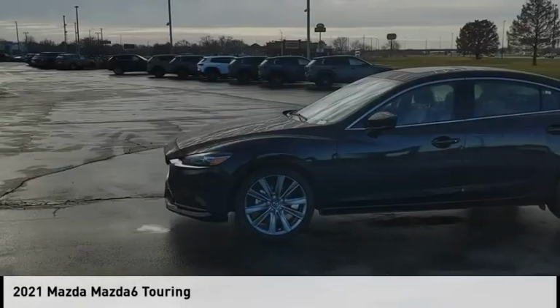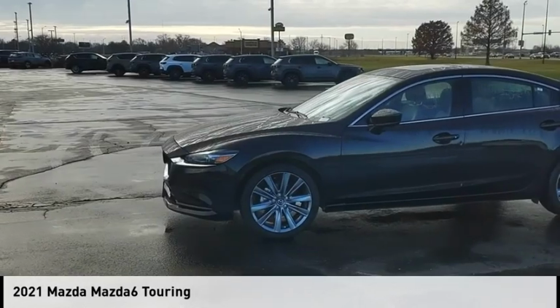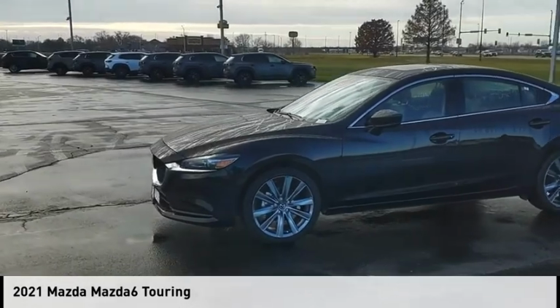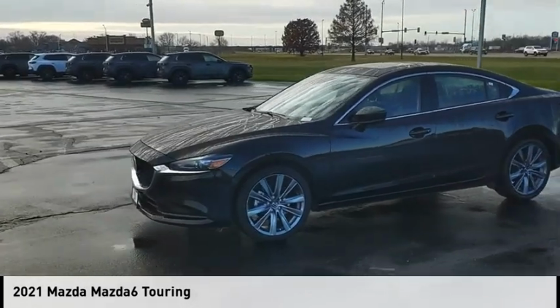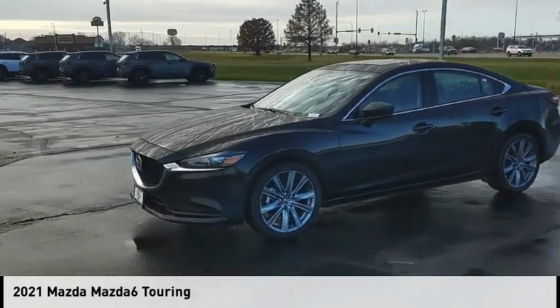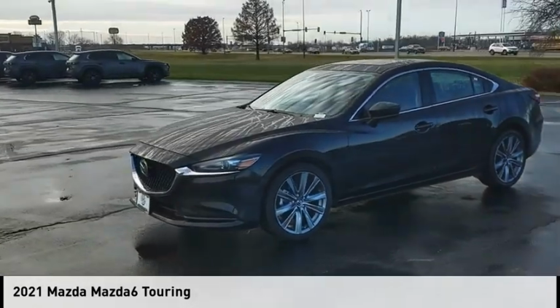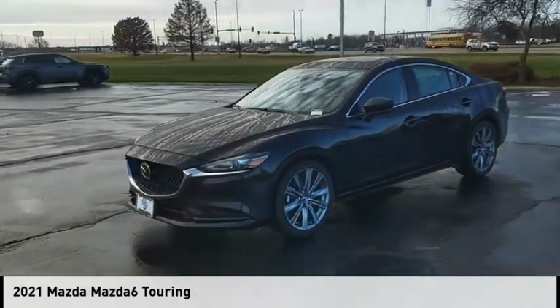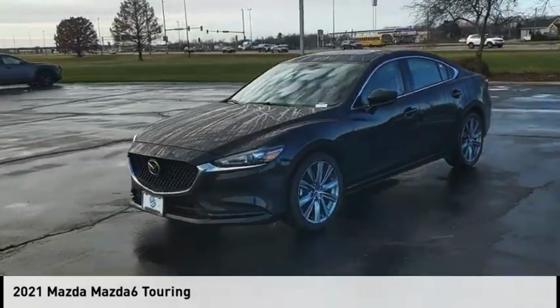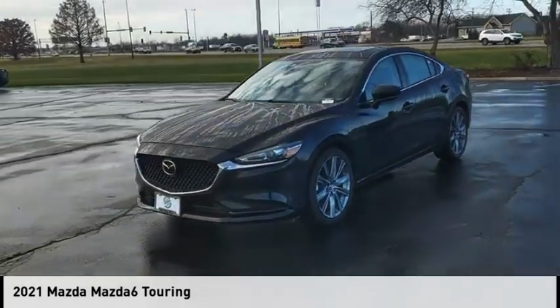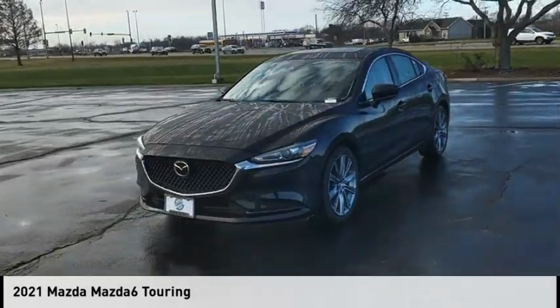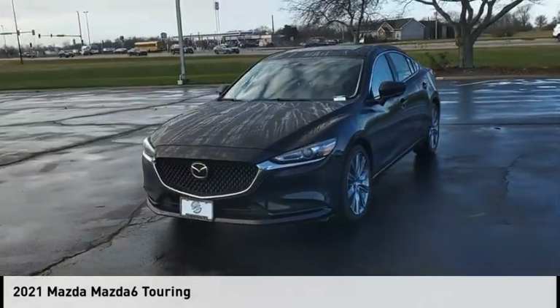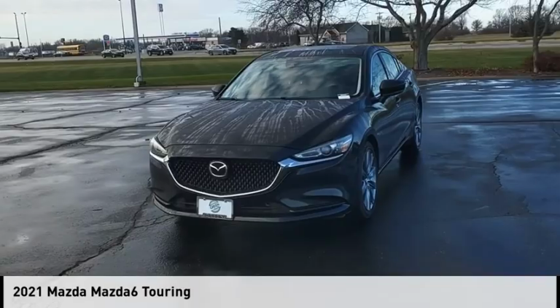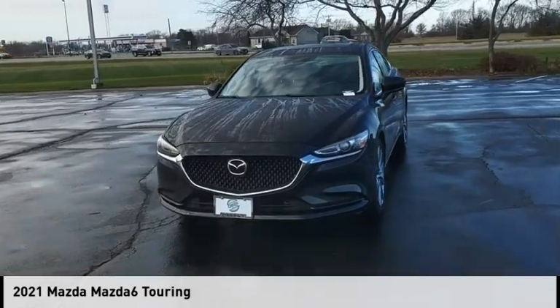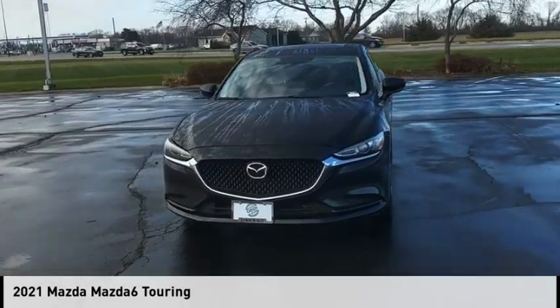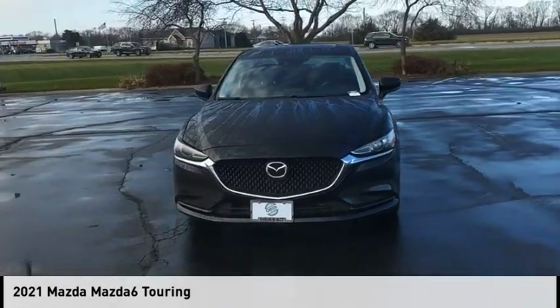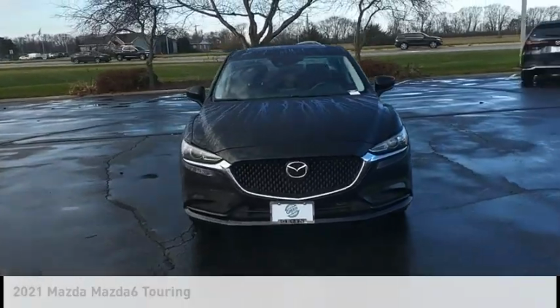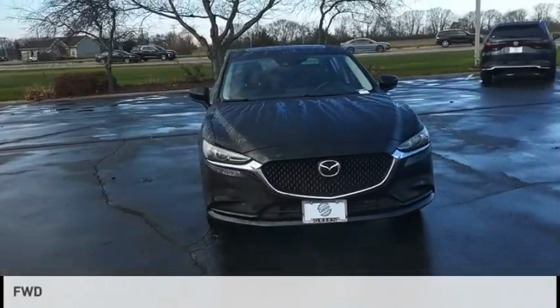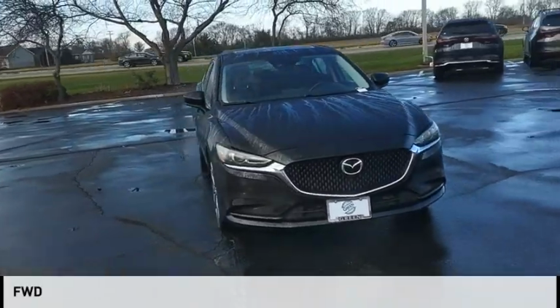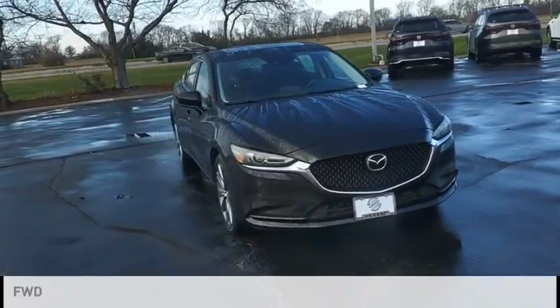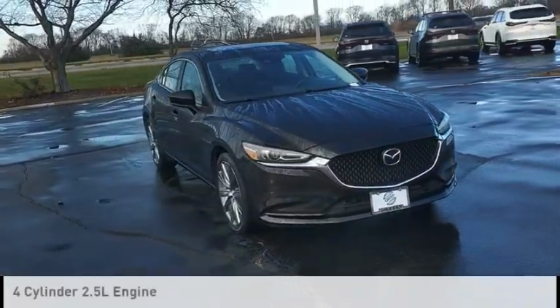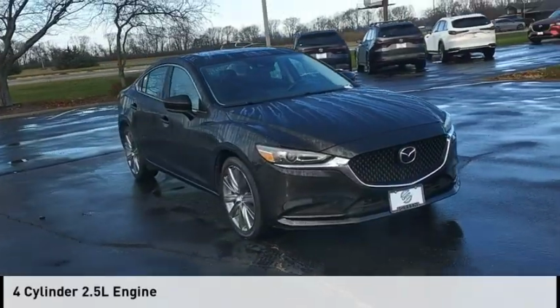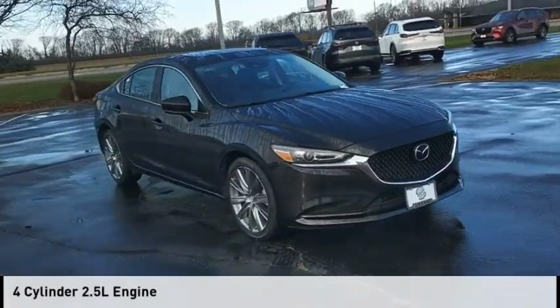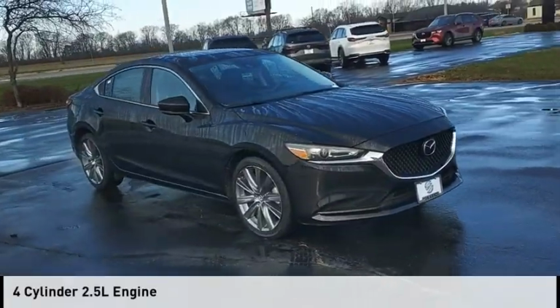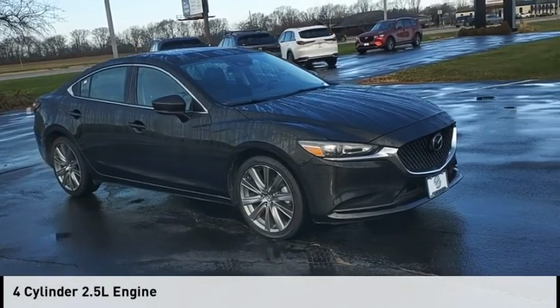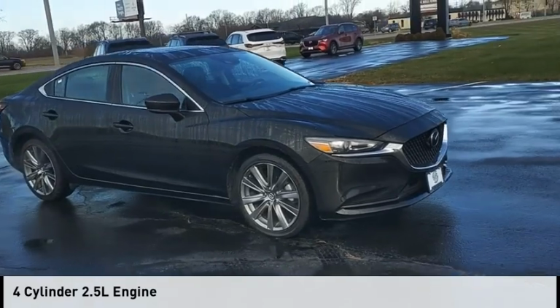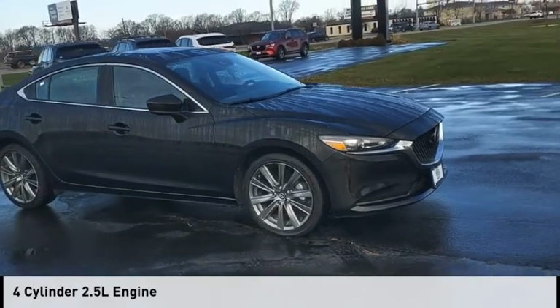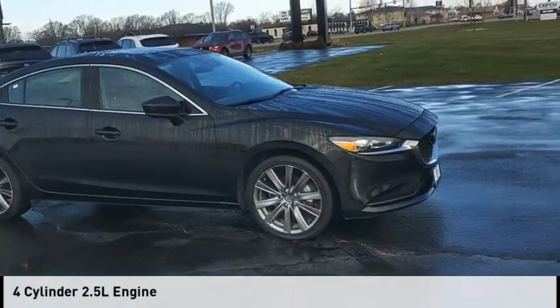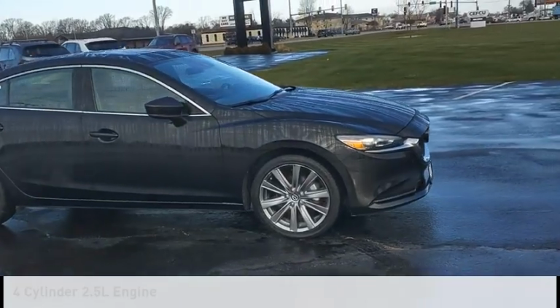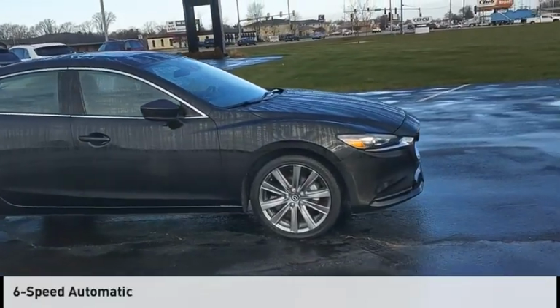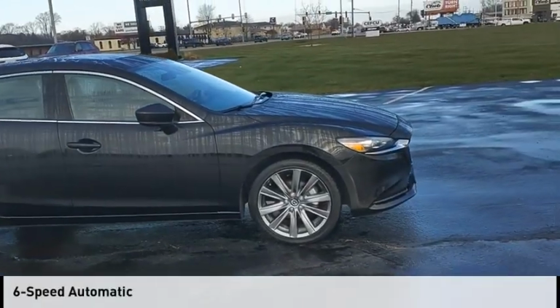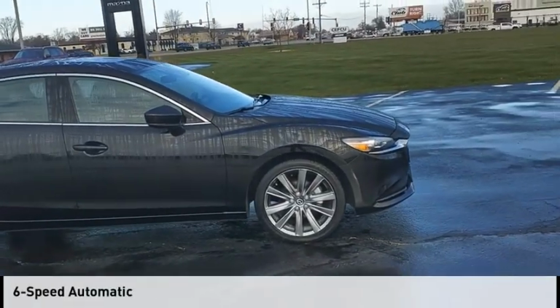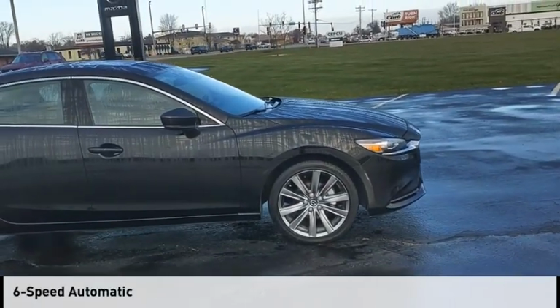Looking for the right vehicle? Check out the 2021 Mazda 6. This vehicle is powered by a front-wheel drive, four-cylinder, 2.5-liter engine, and comes with a six-speed automatic transmission.